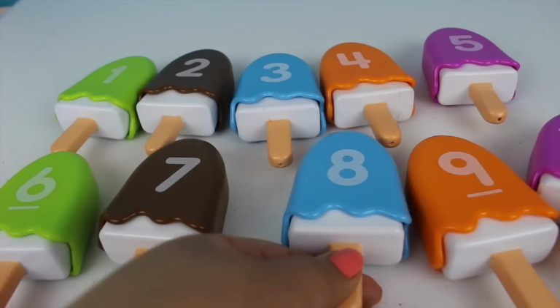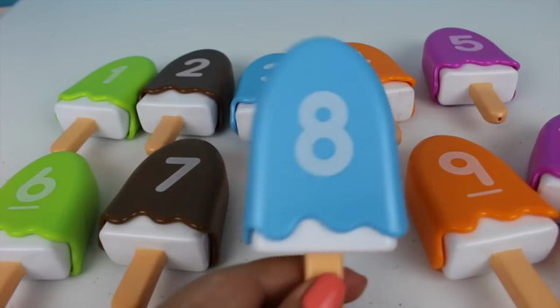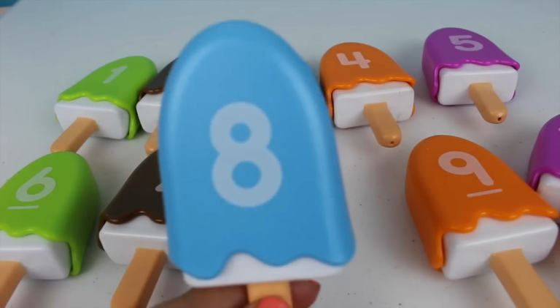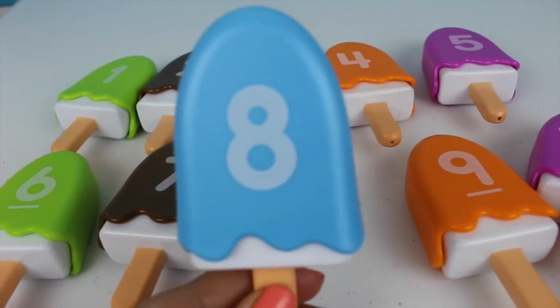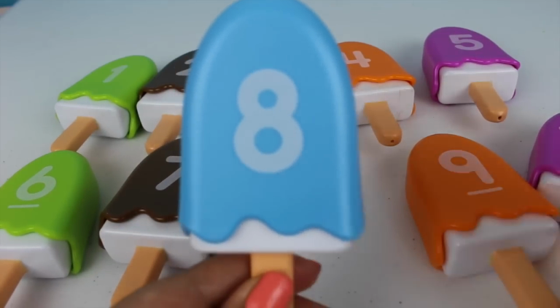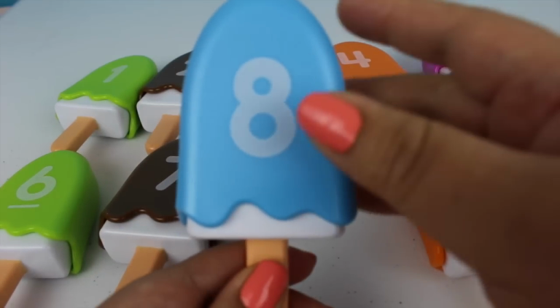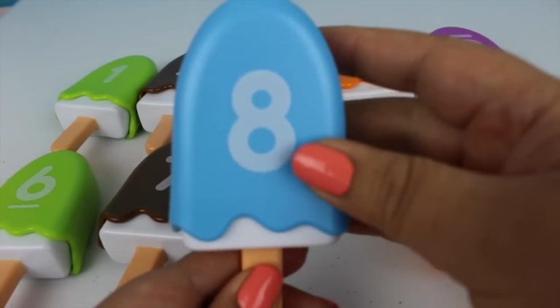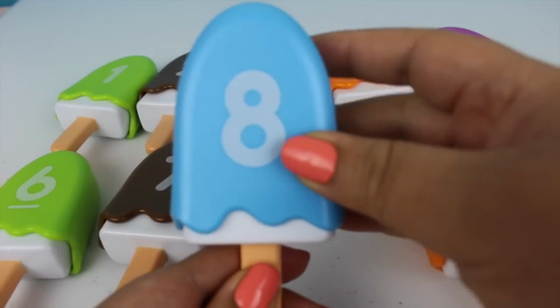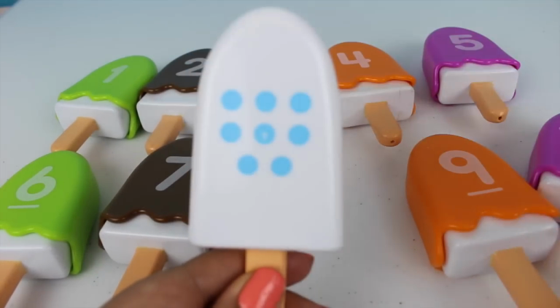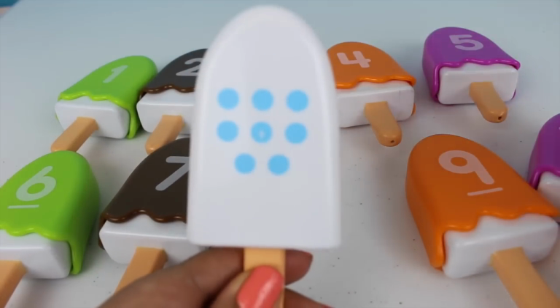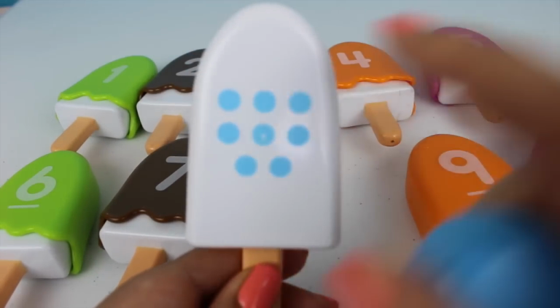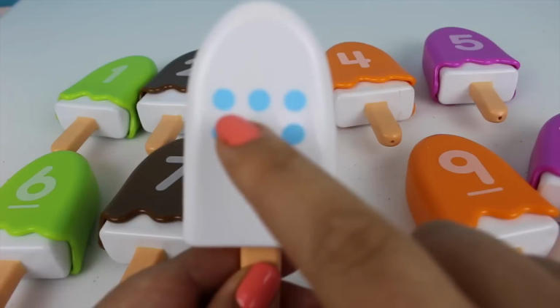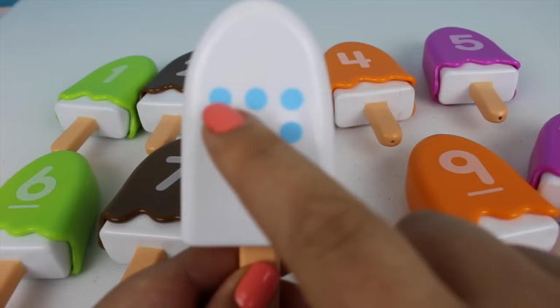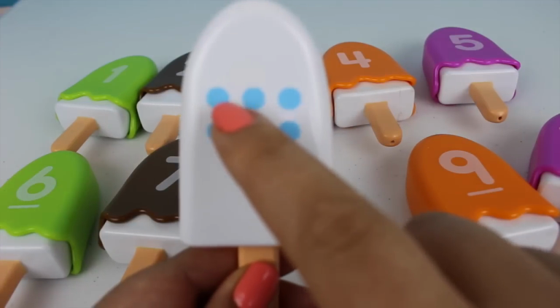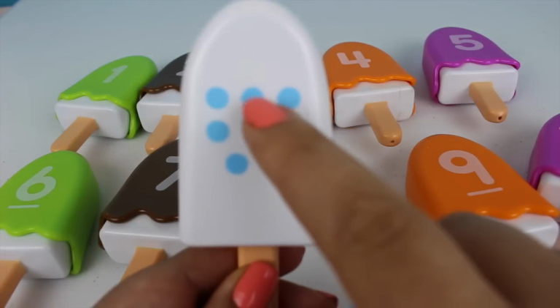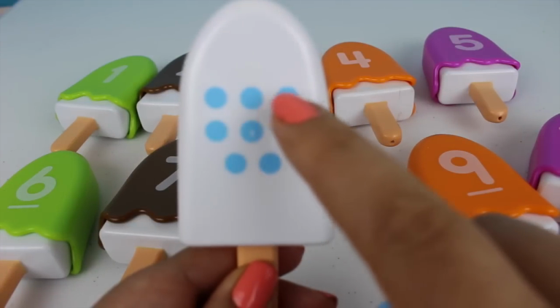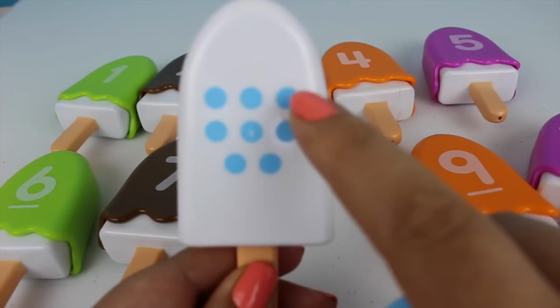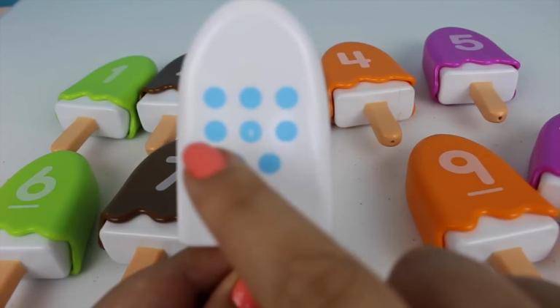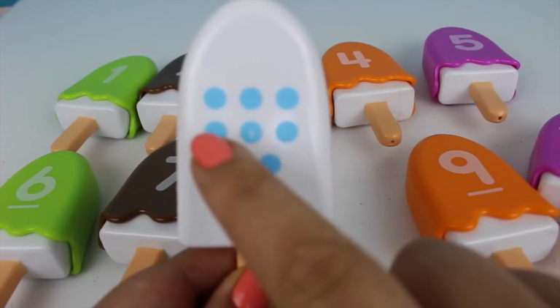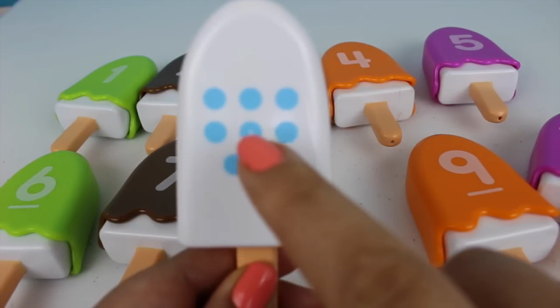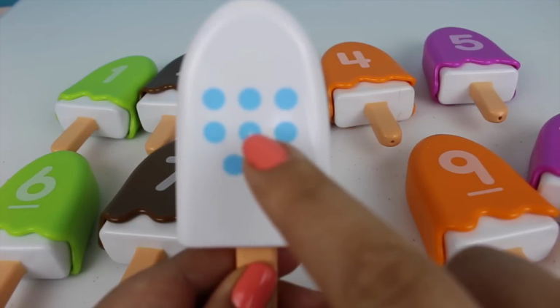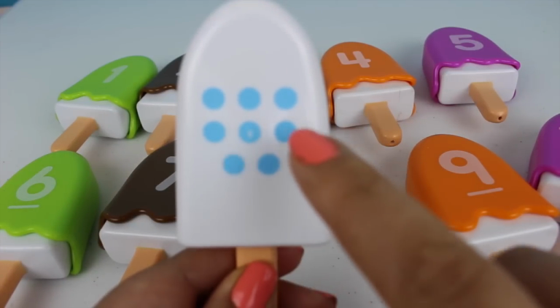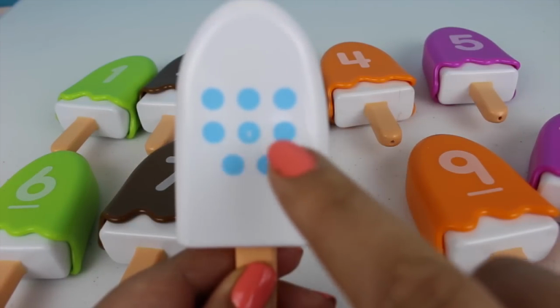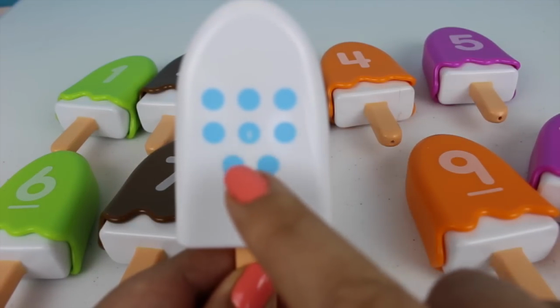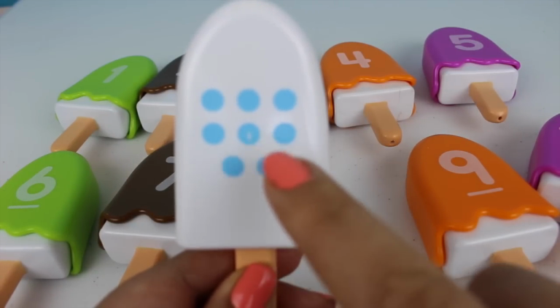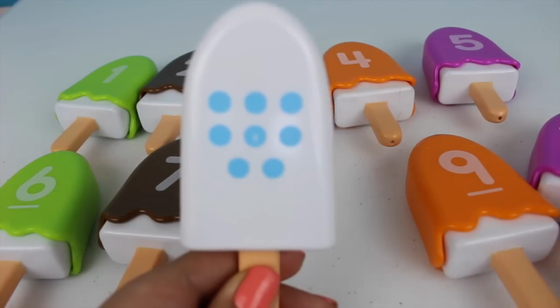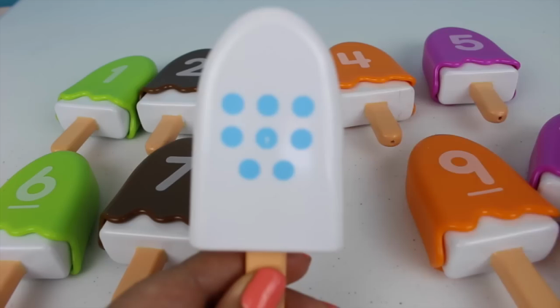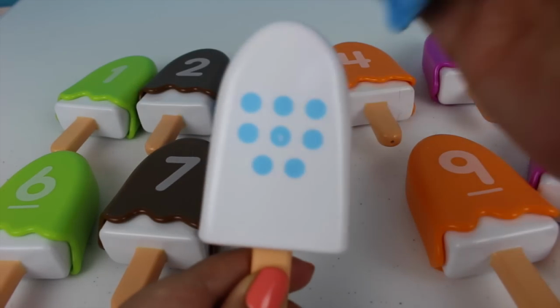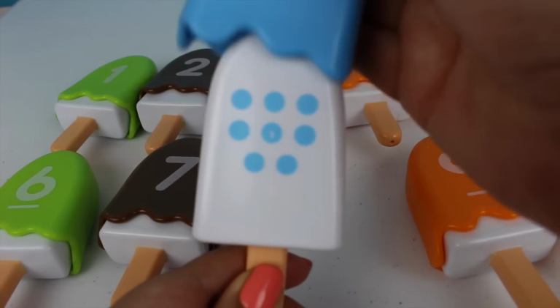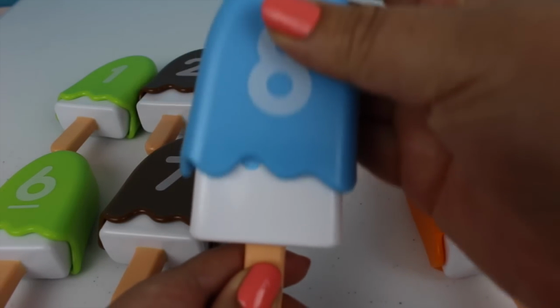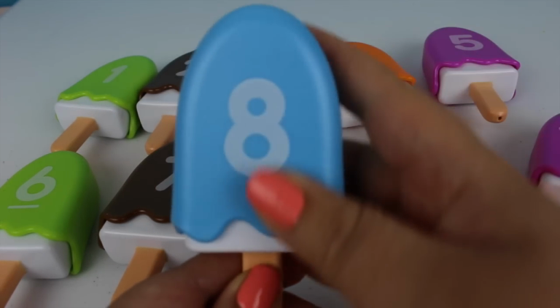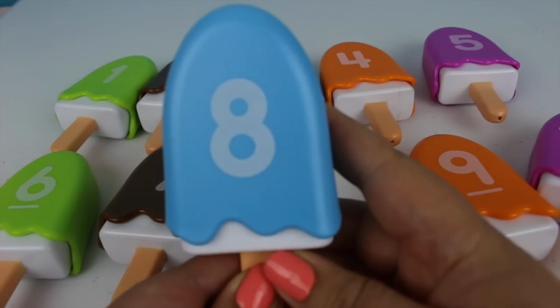Here comes the number eight. One, two, three, four, five, six, and eight. And this is the color blue.